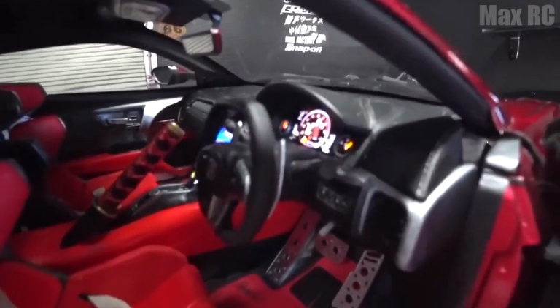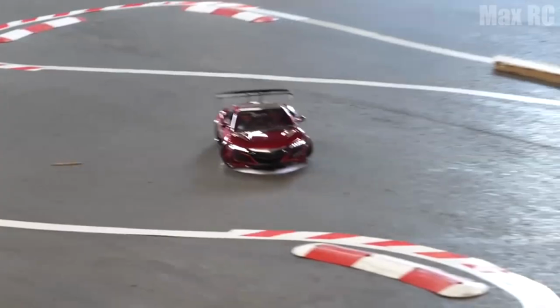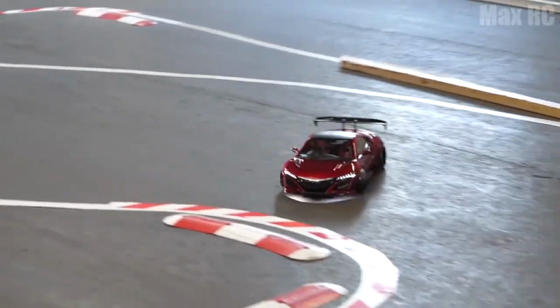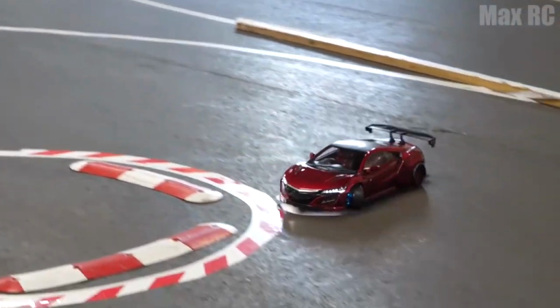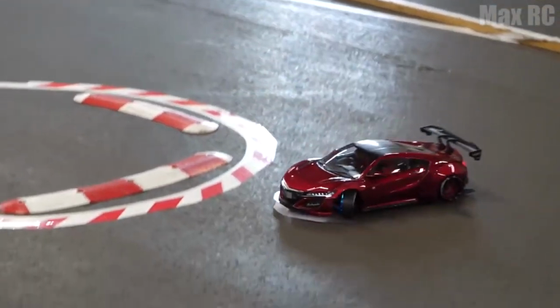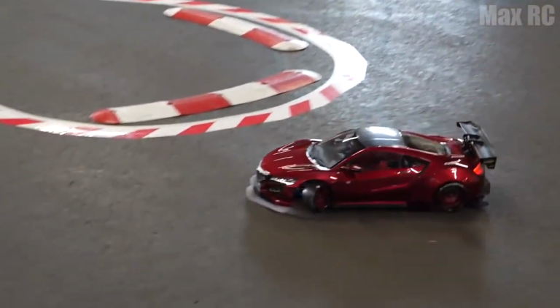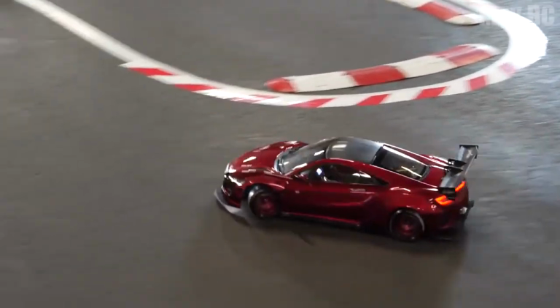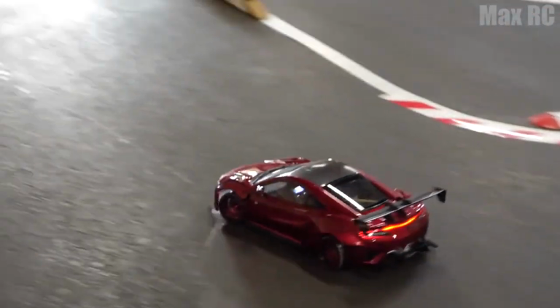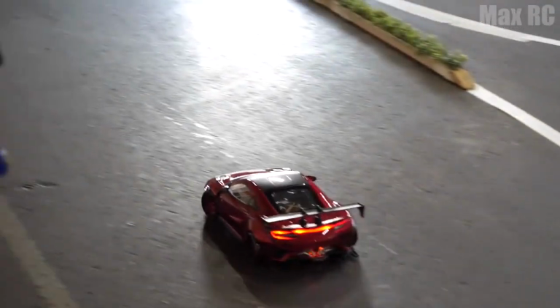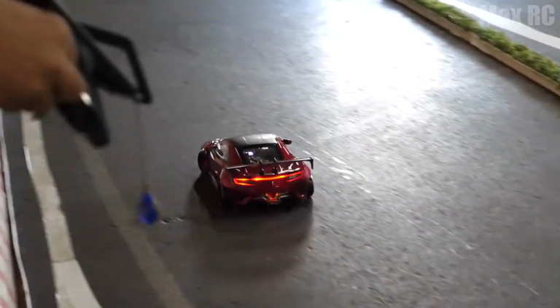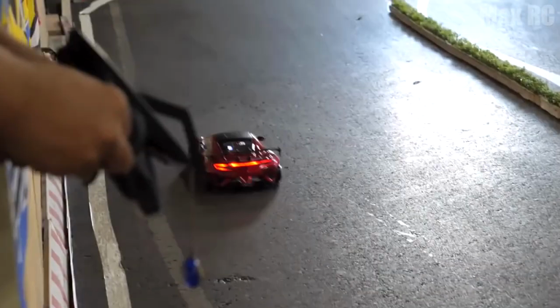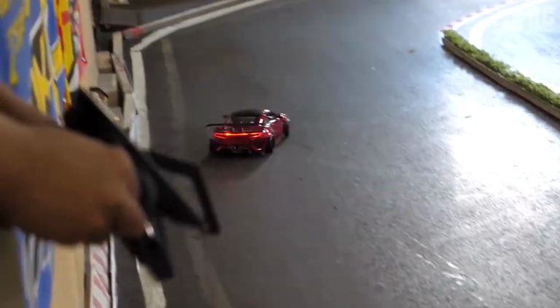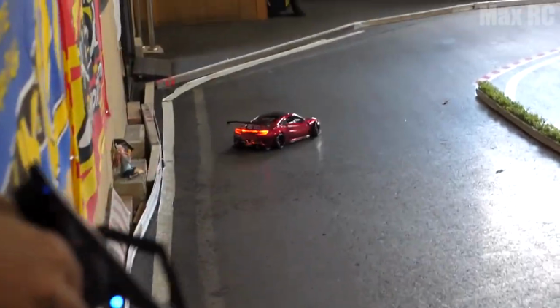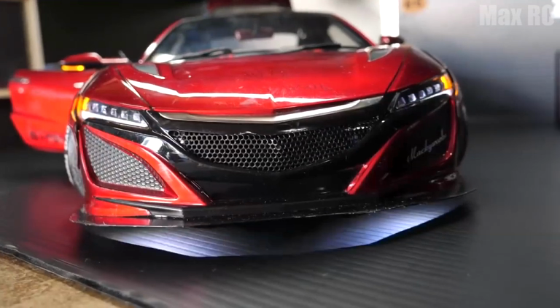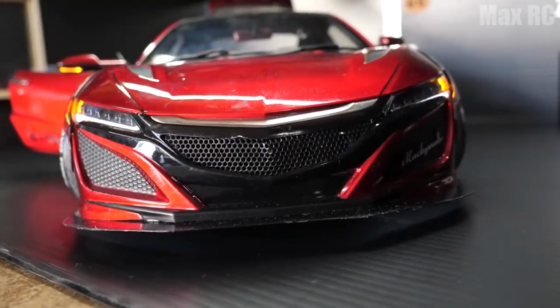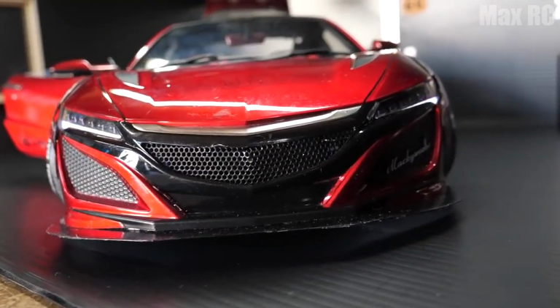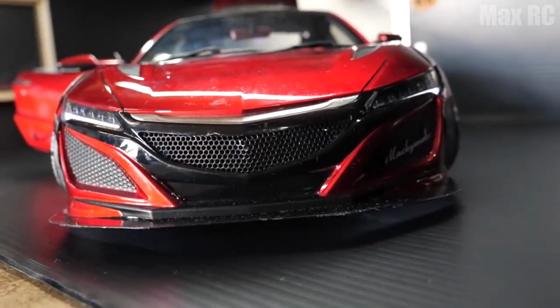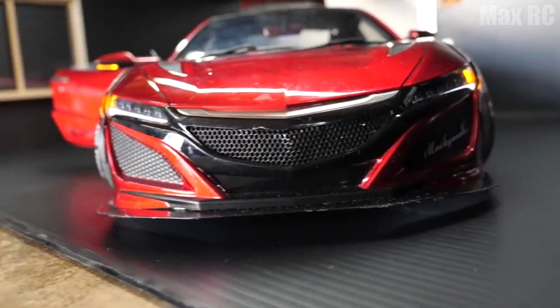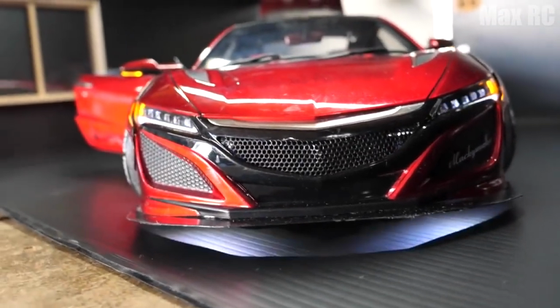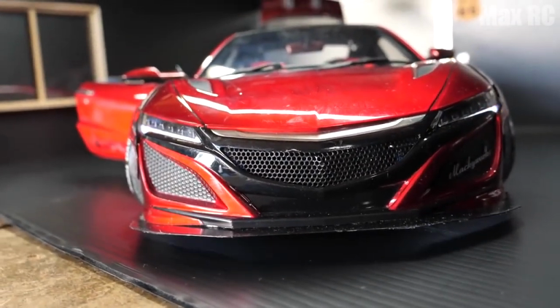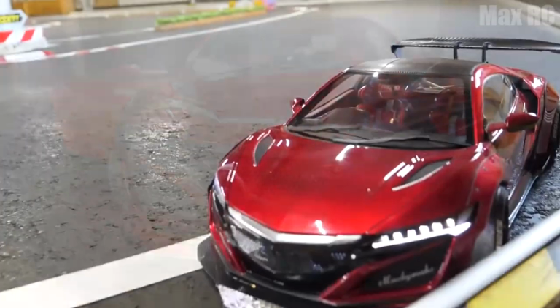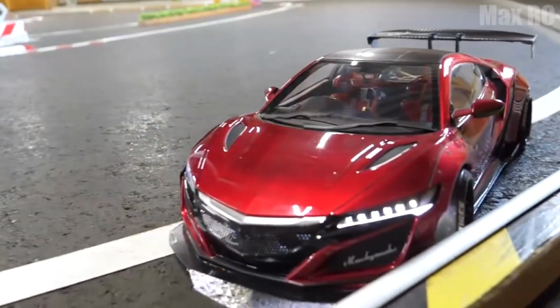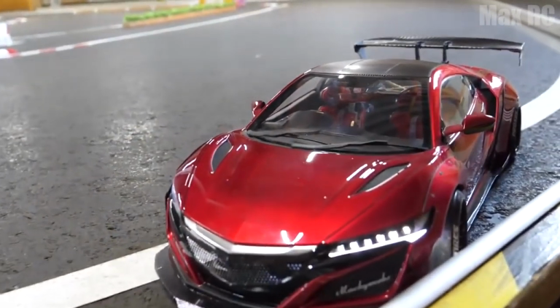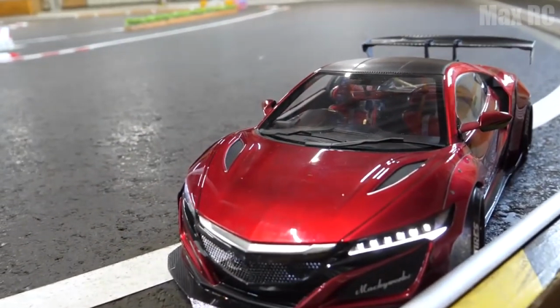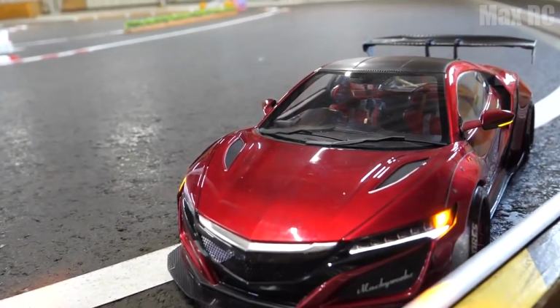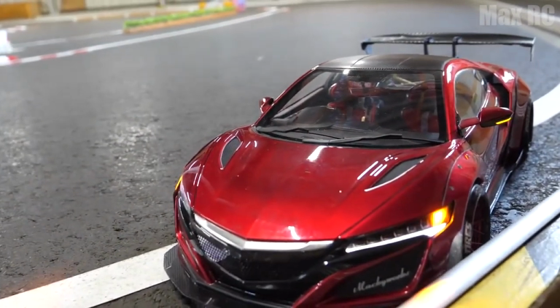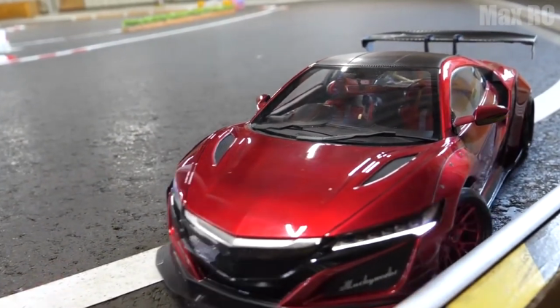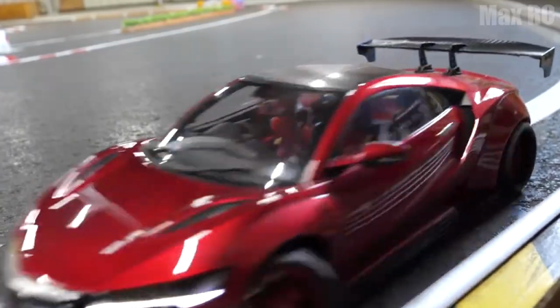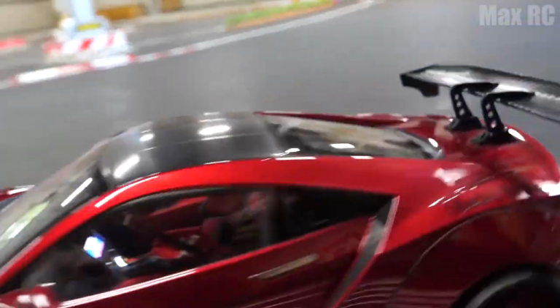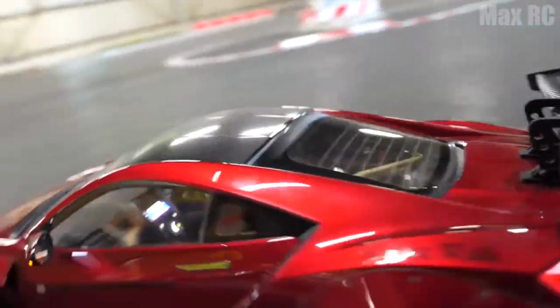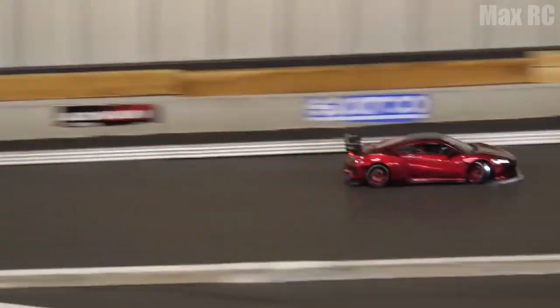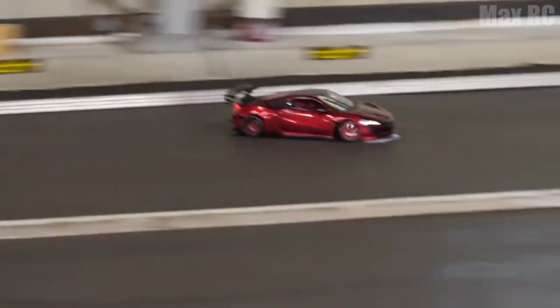Drifting such a ride is a real pleasure. I am sure that it would be indescribable to turn it into a full-size format, but we are the right guys, so we will transfer all the entertainment to a miniature toy and a massive steering wheel to the control panel.